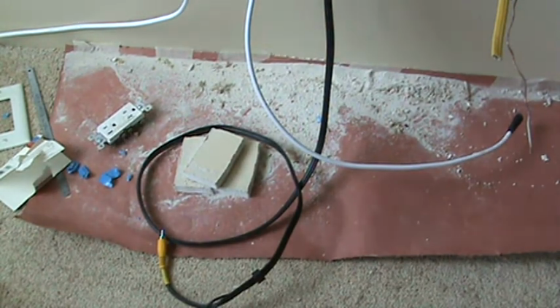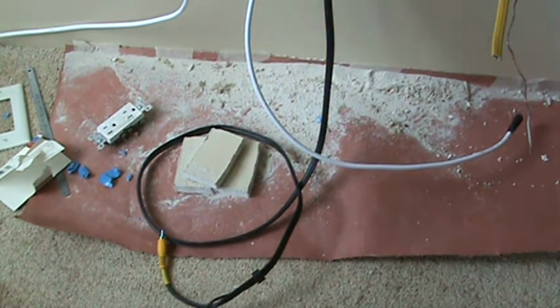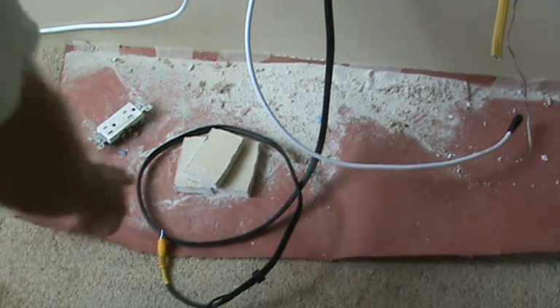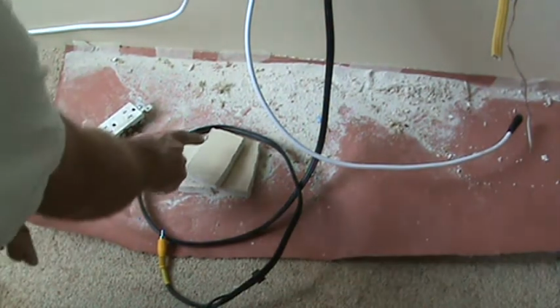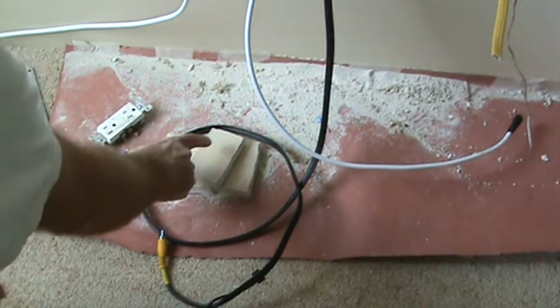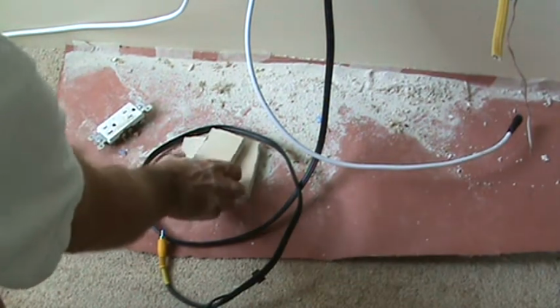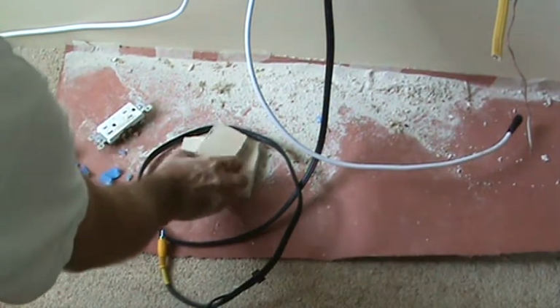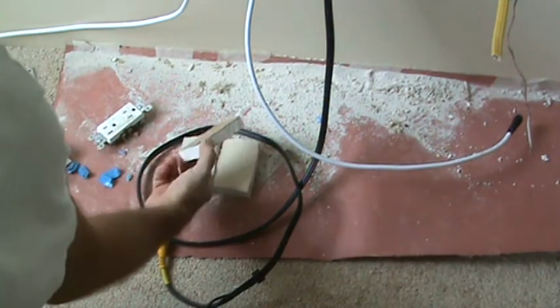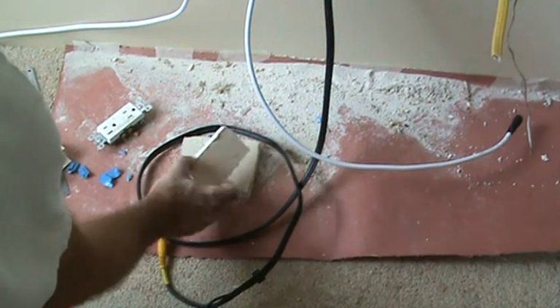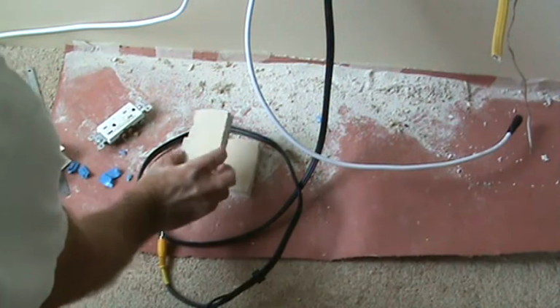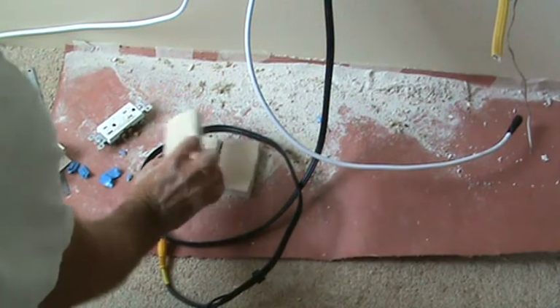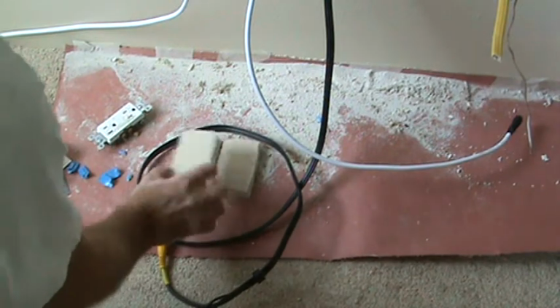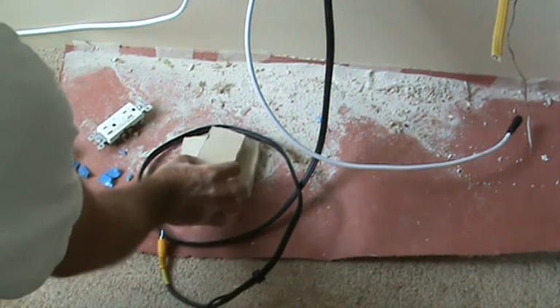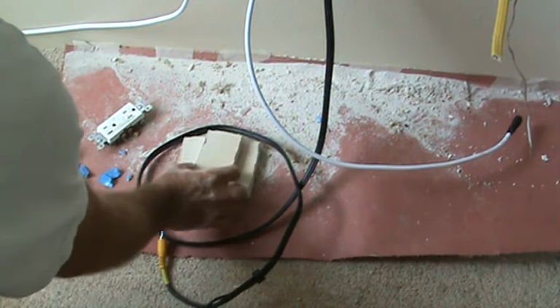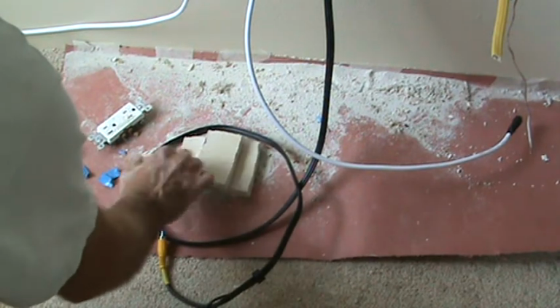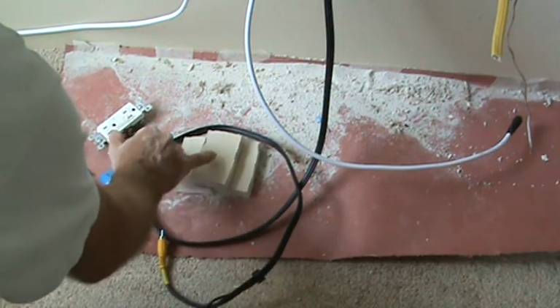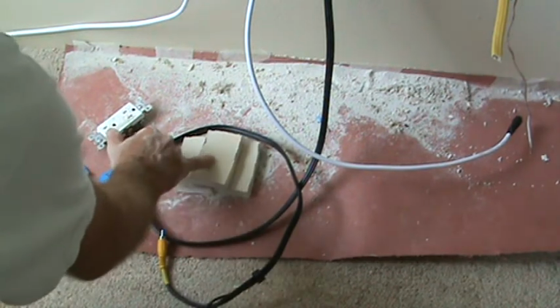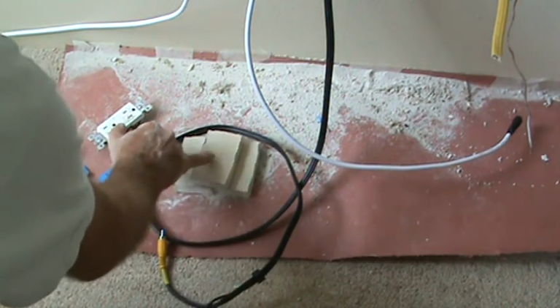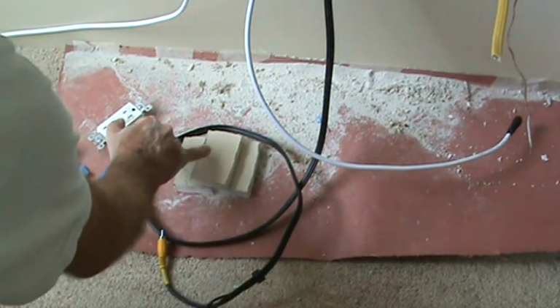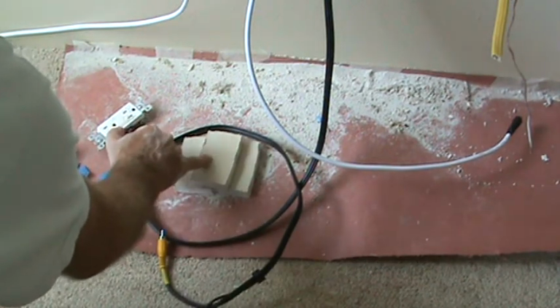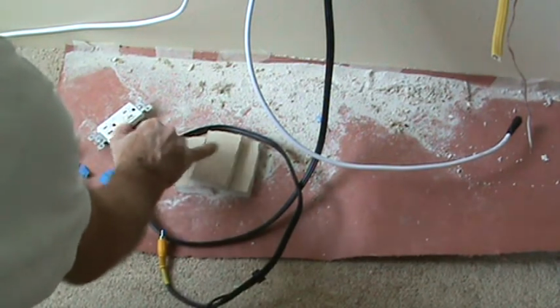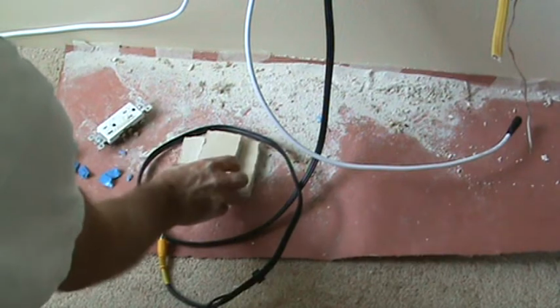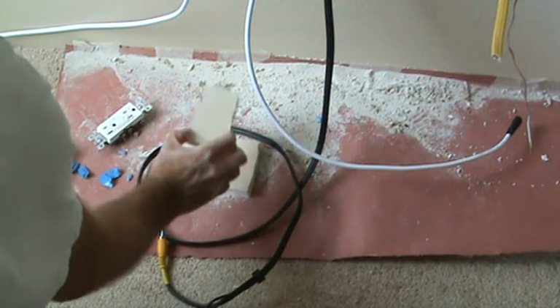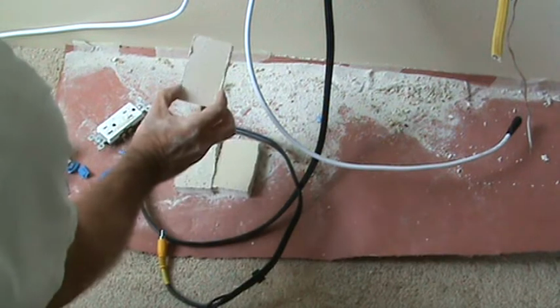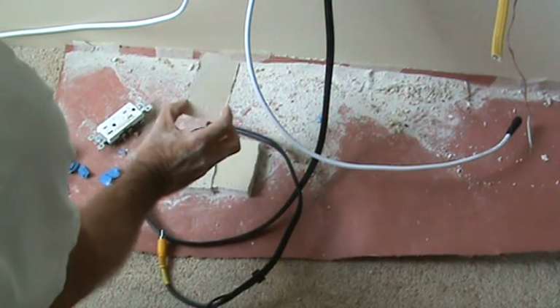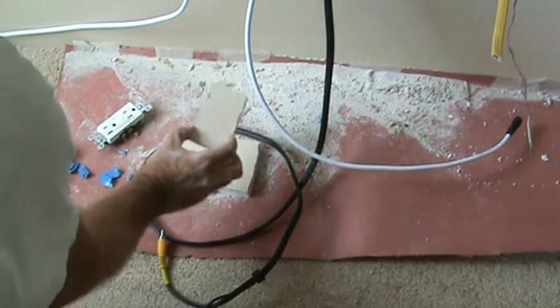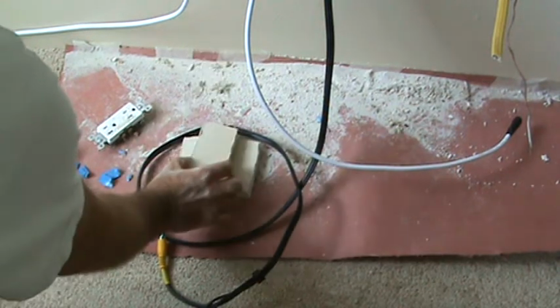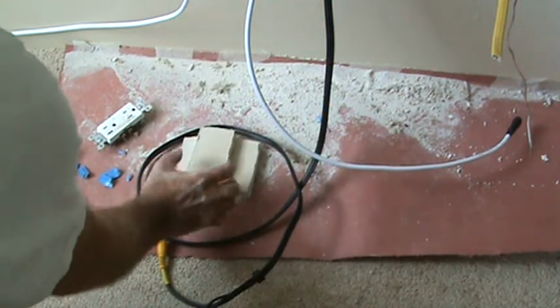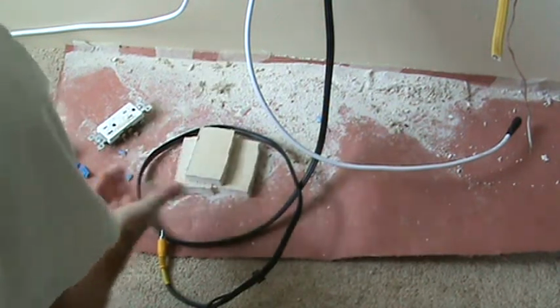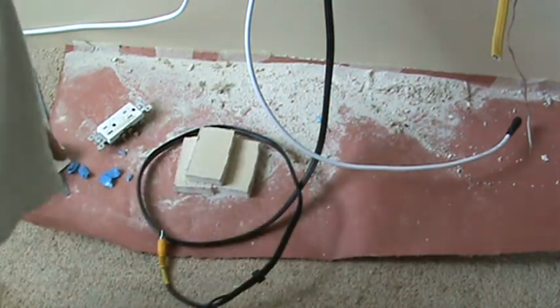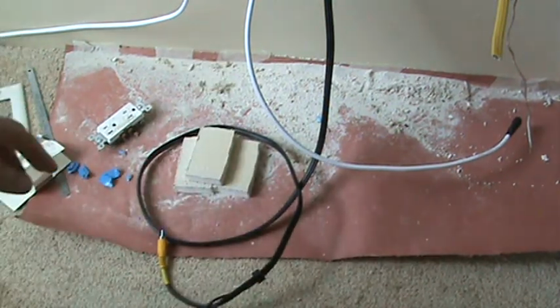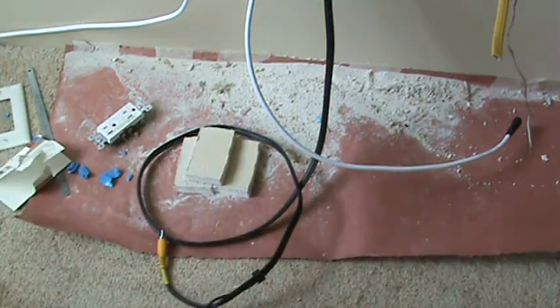Incidentally, the pieces that I cut out — if you want to save one of those, that might be a good idea, because this was your paint color. You can keep that if you don't have any touch-up paint on your walls.